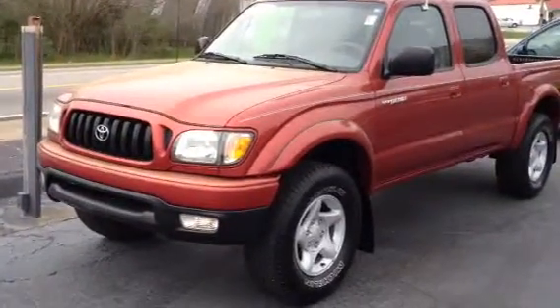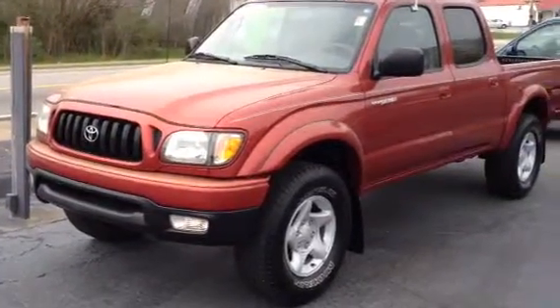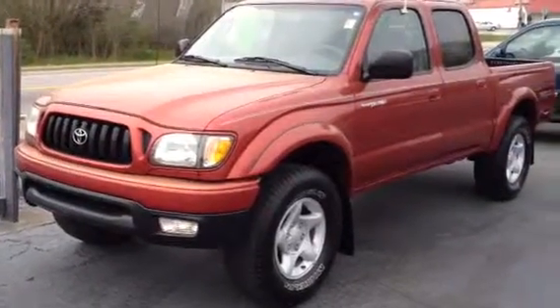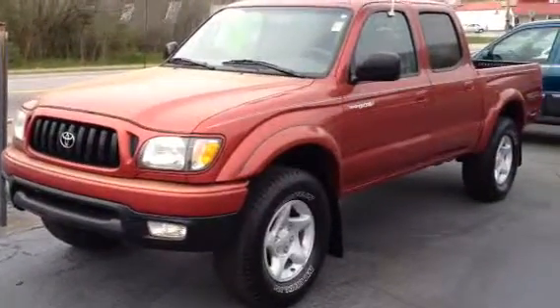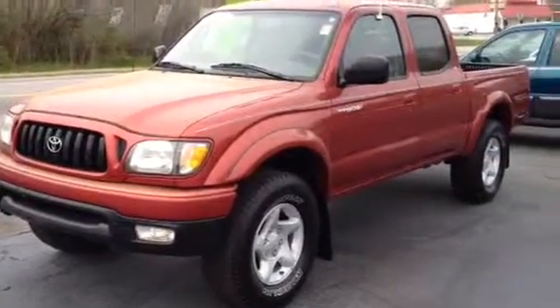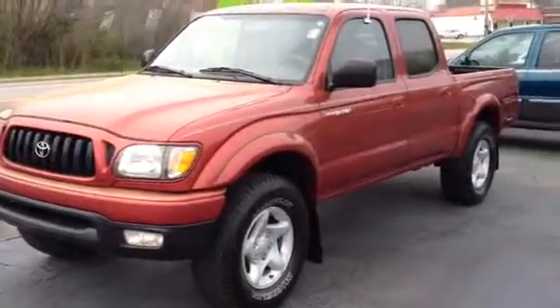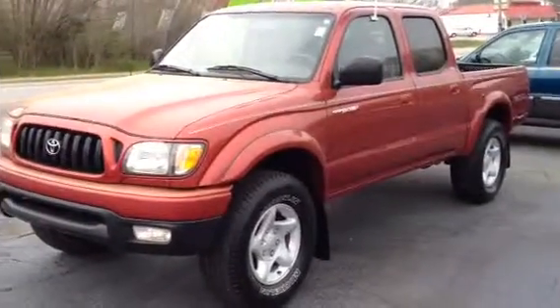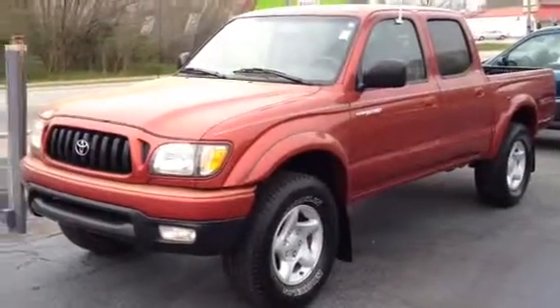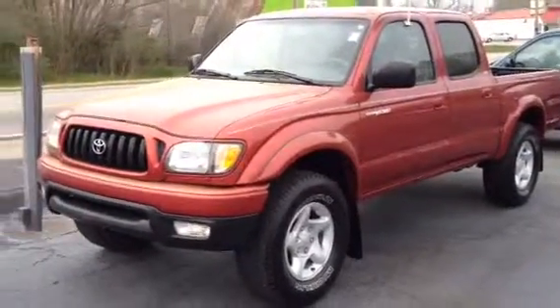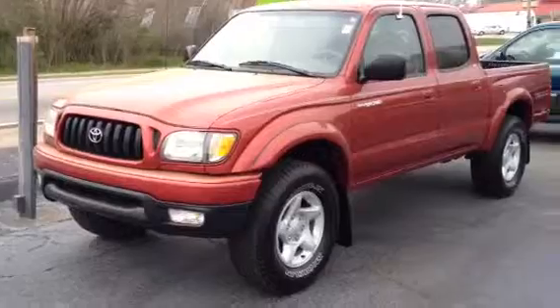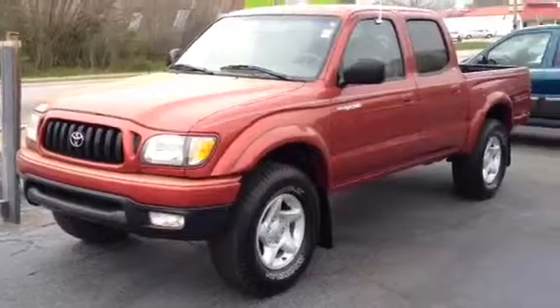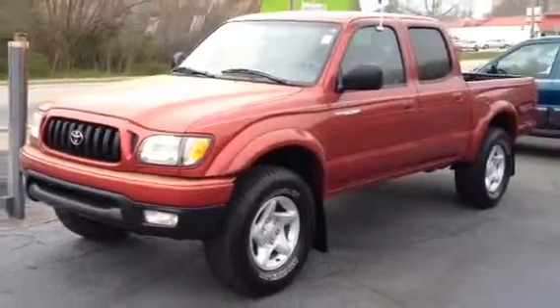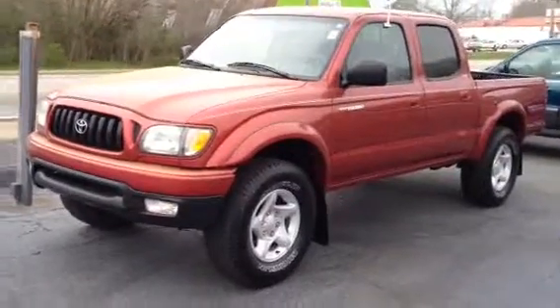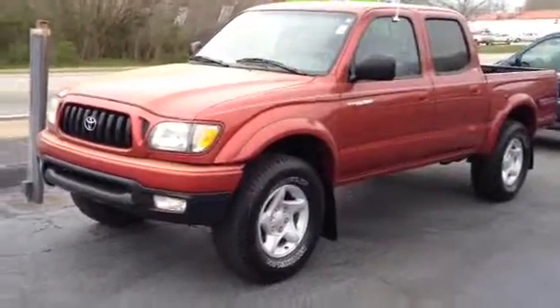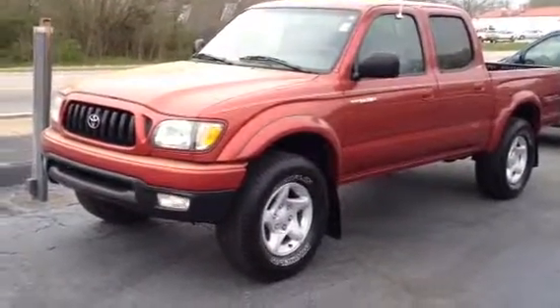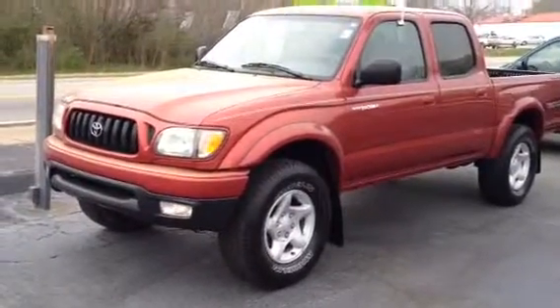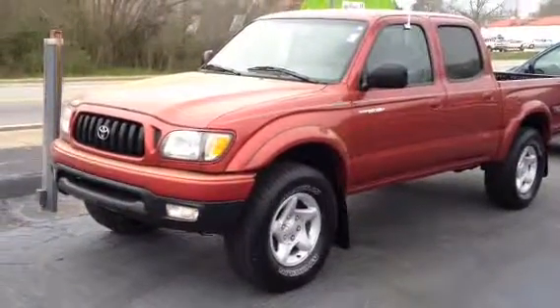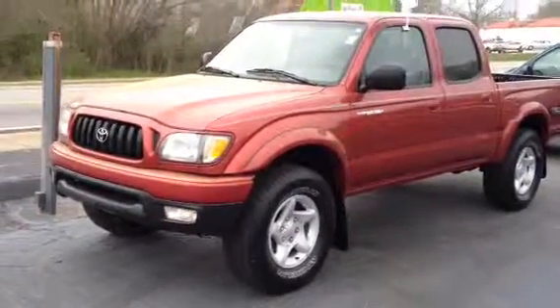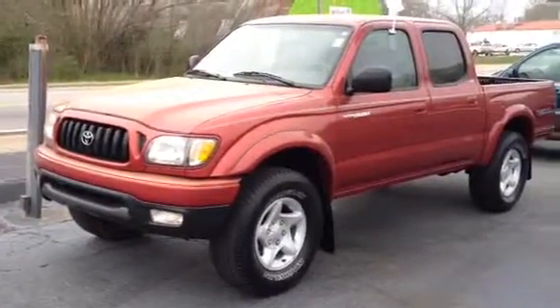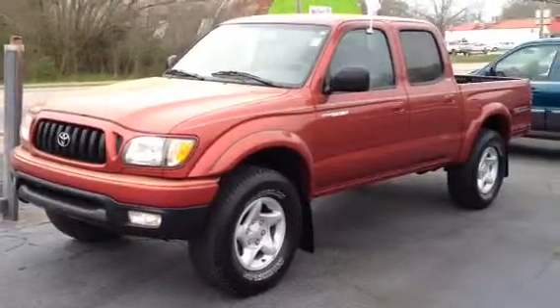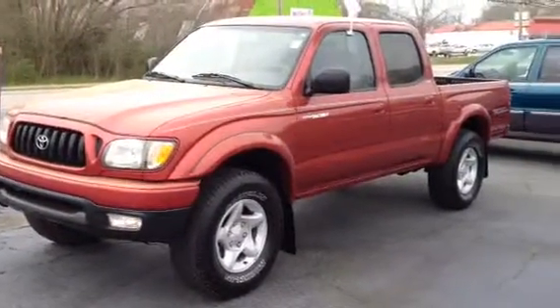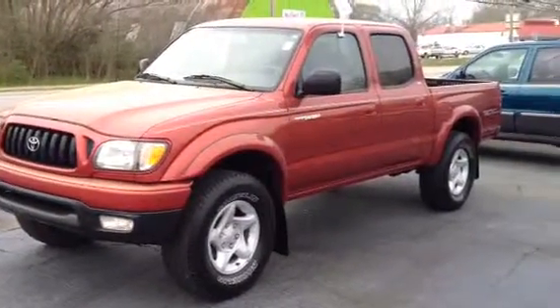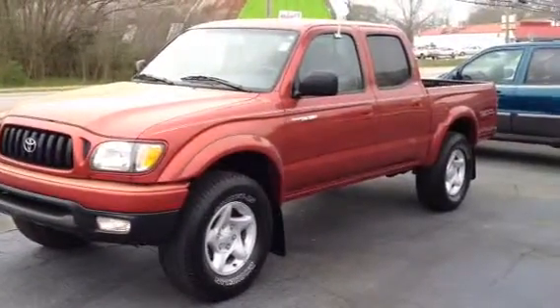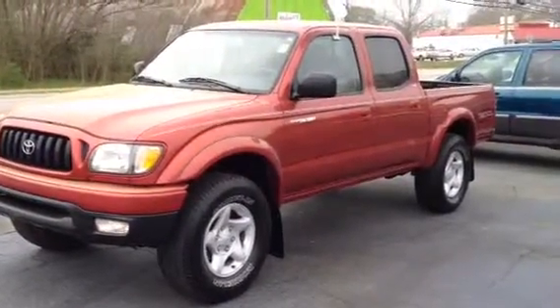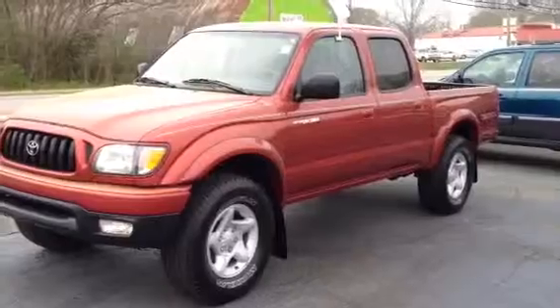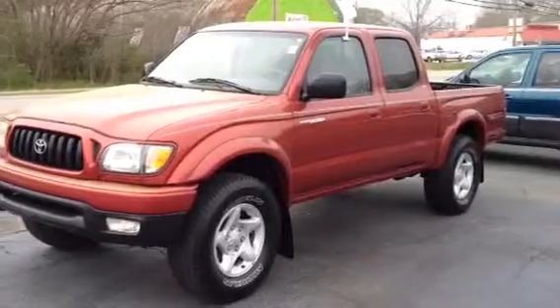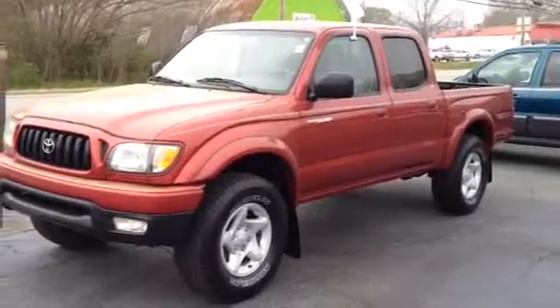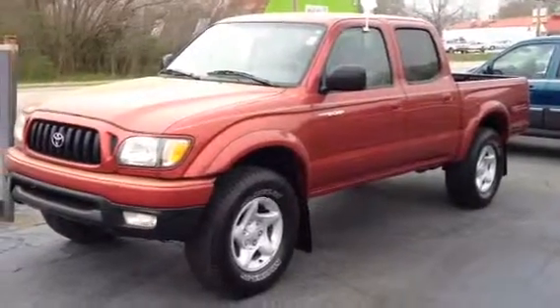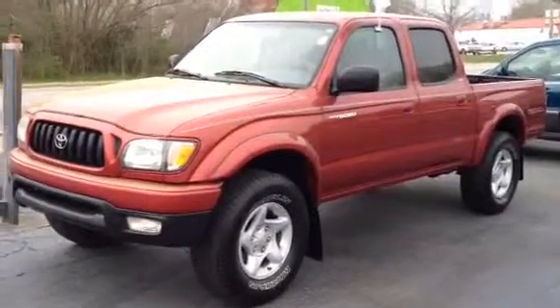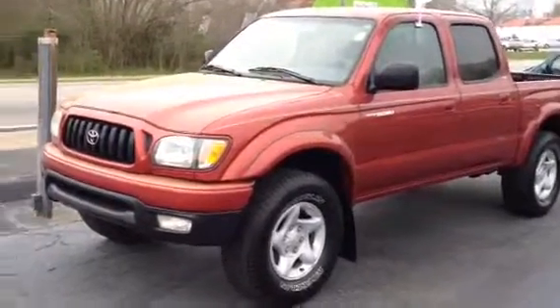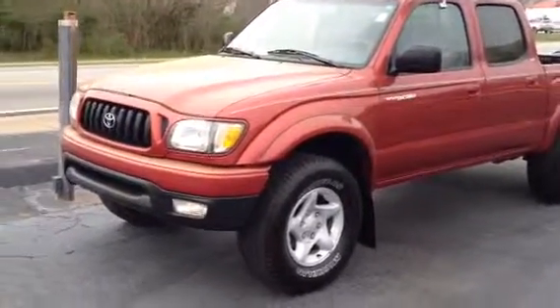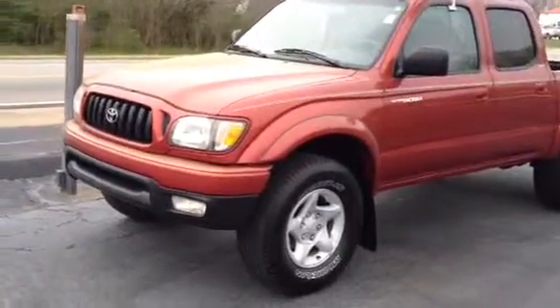I want to encourage you to come by and check it out. It's a one-owner with a clean CarFax. It has a 3.4 V6, automatic. It's a TRD off-road, so it has the locking rear differential.